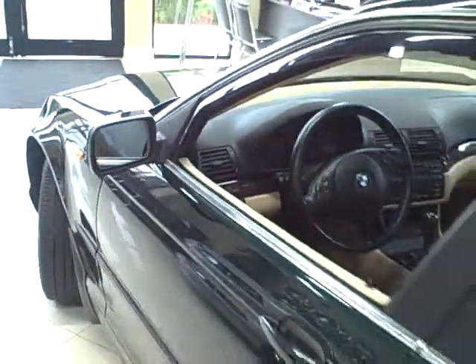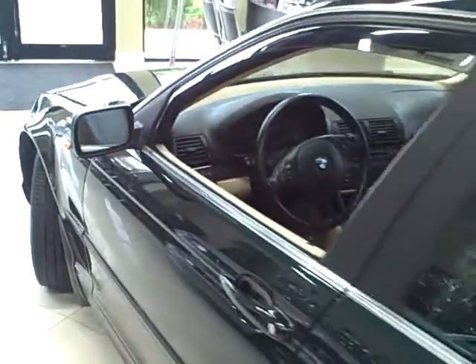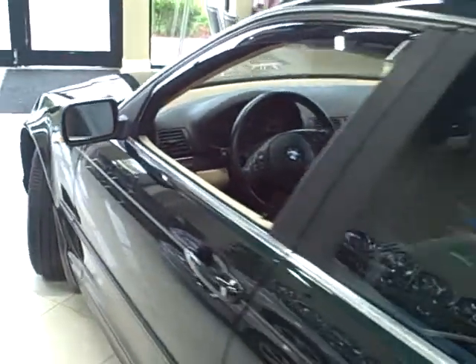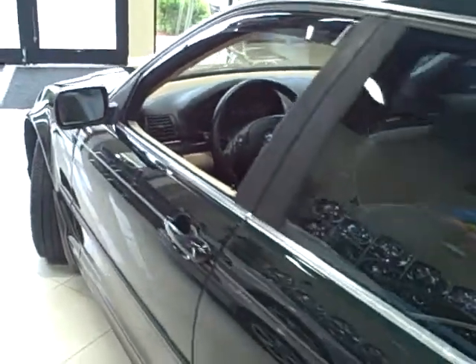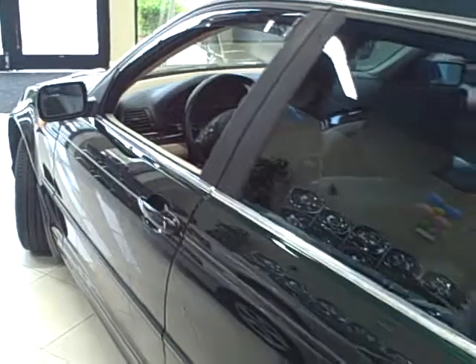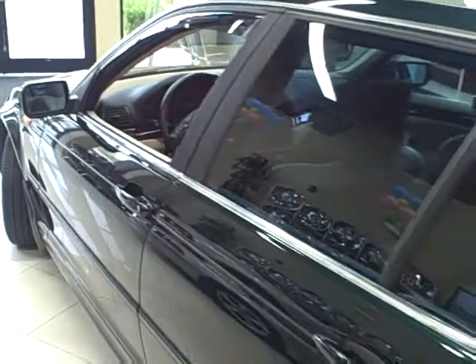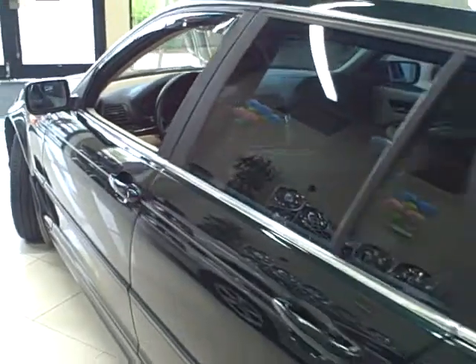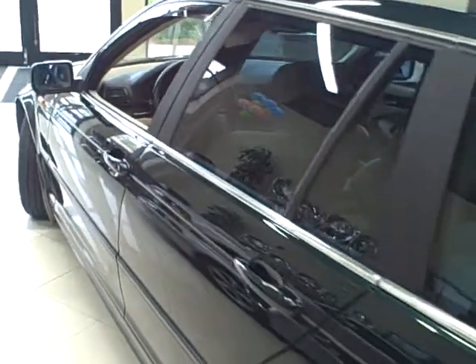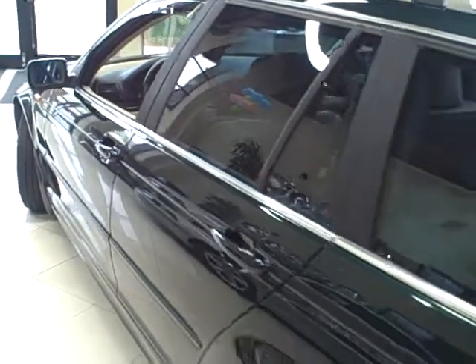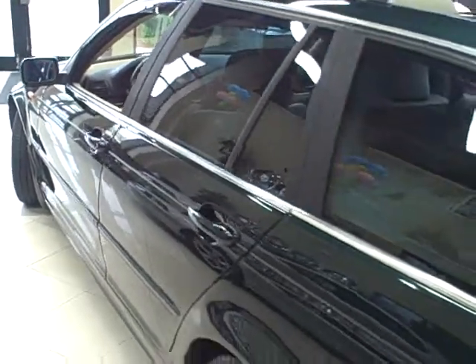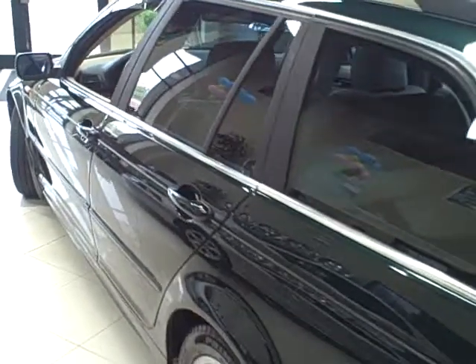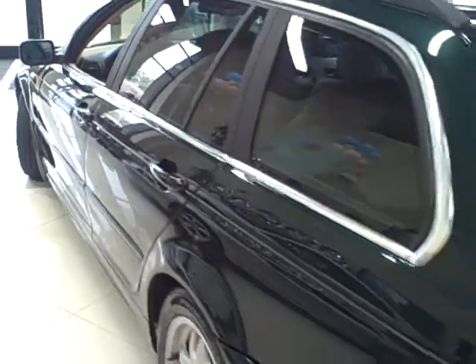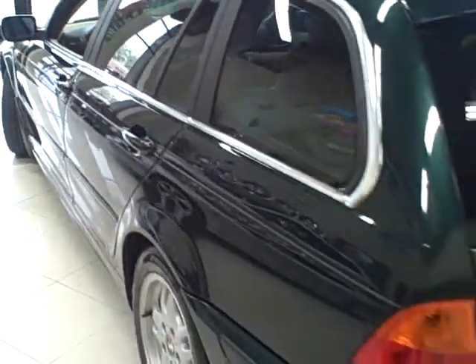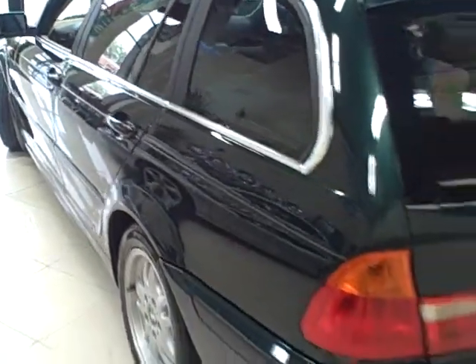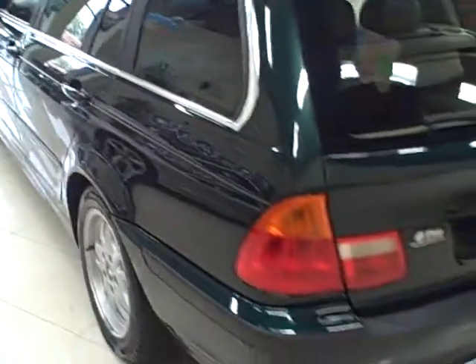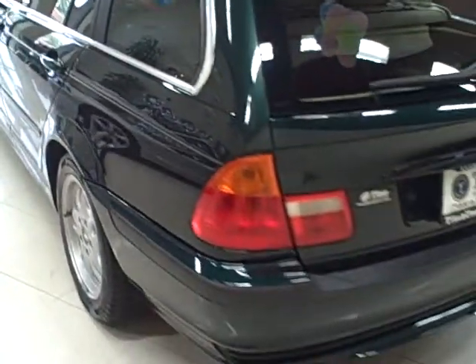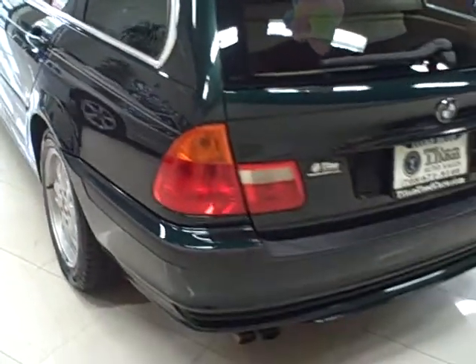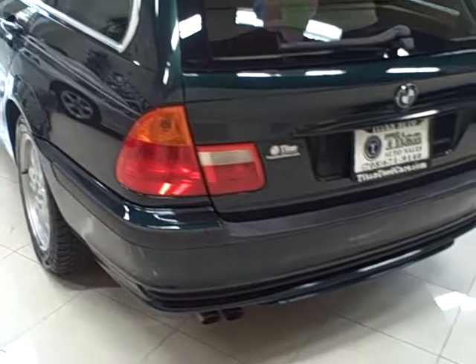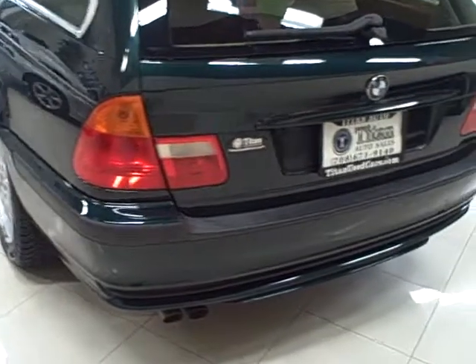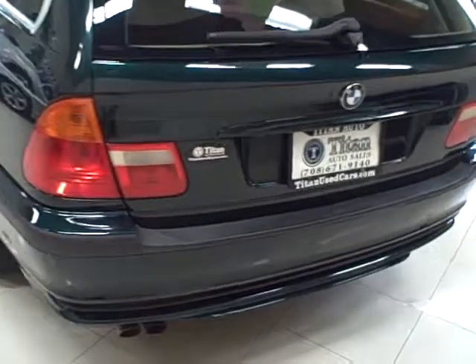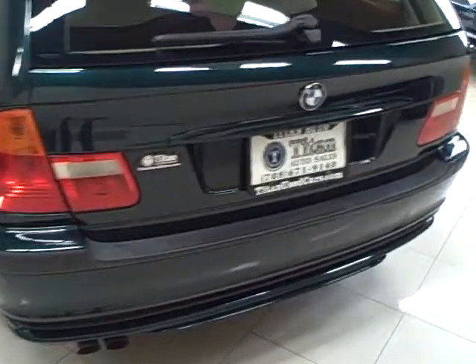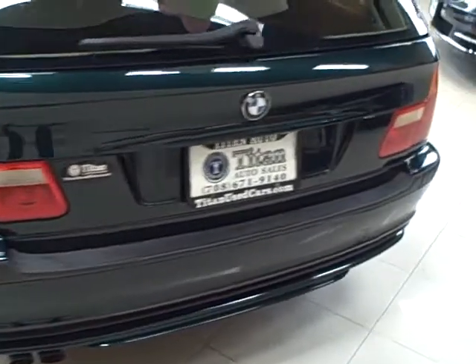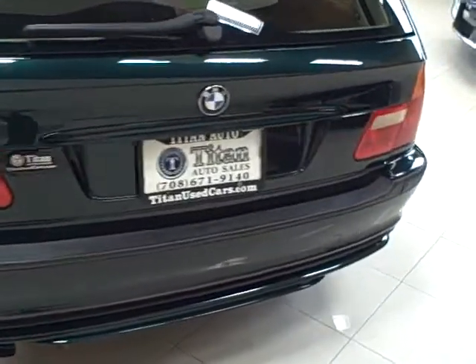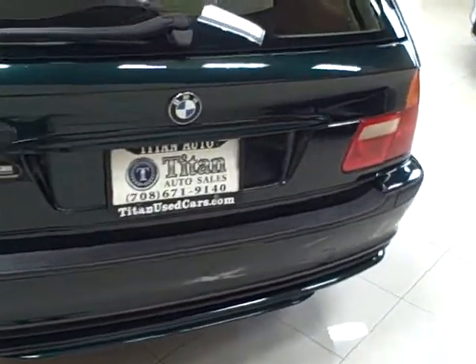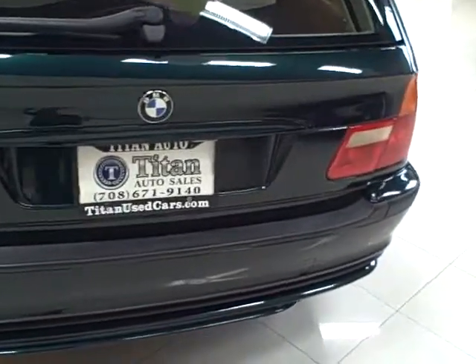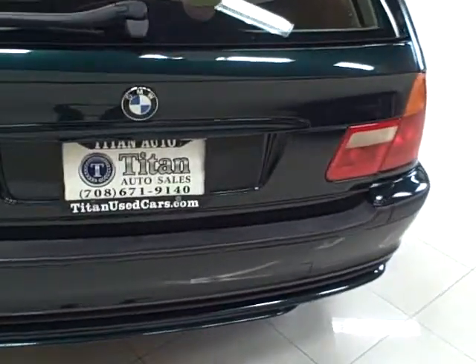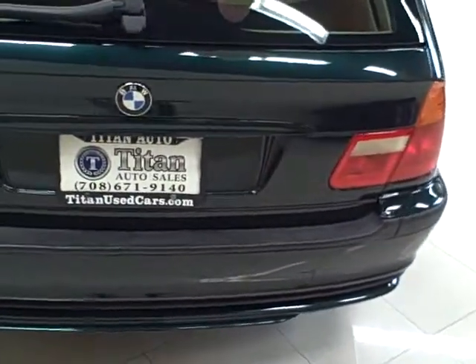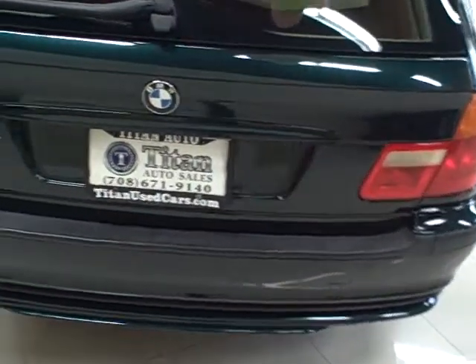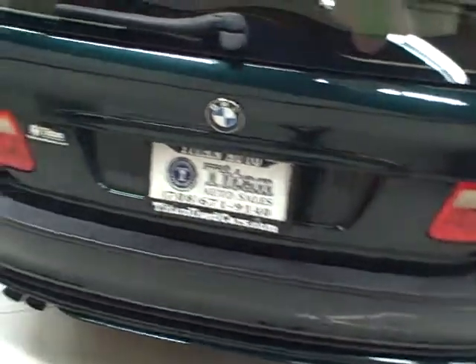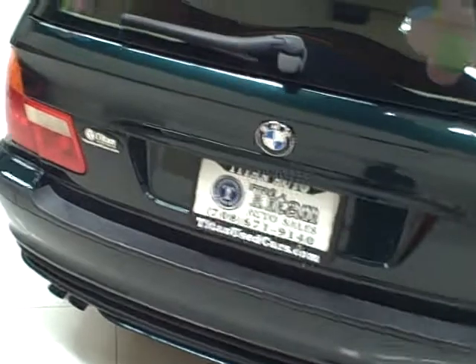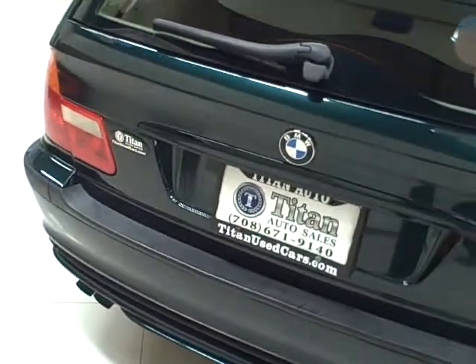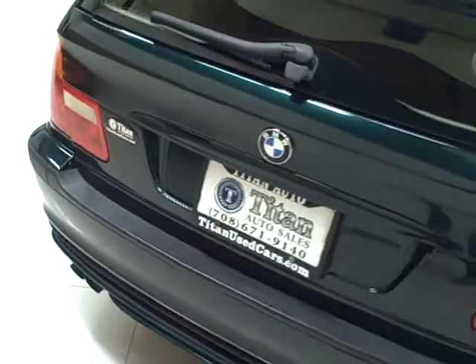This is the cleanest 3 Series wagon you'll find anywhere. It sports an easy-to-drive automatic transmission and you'll love the fuel economy at 28 highway miles per gallon.